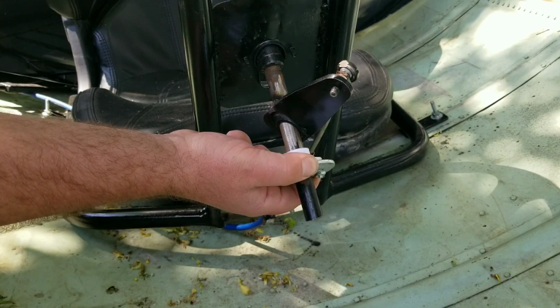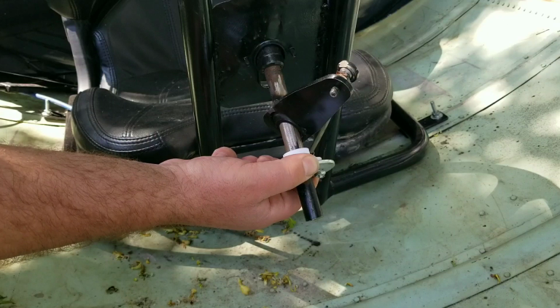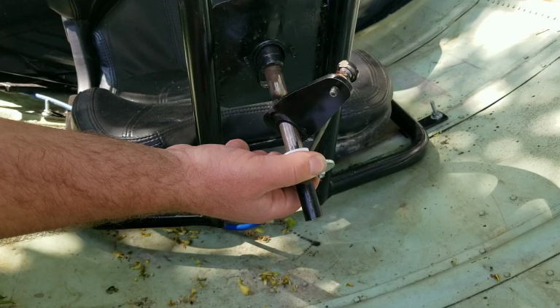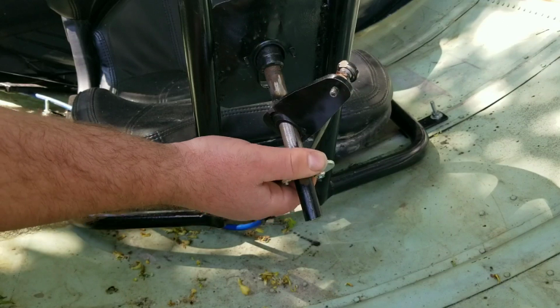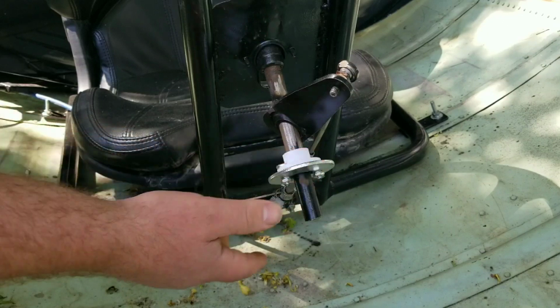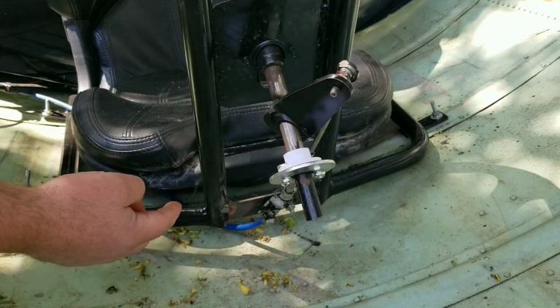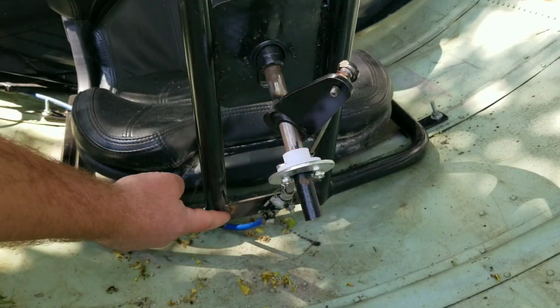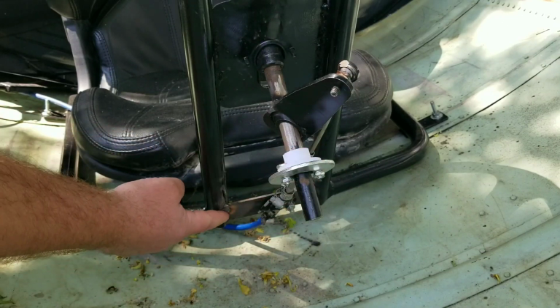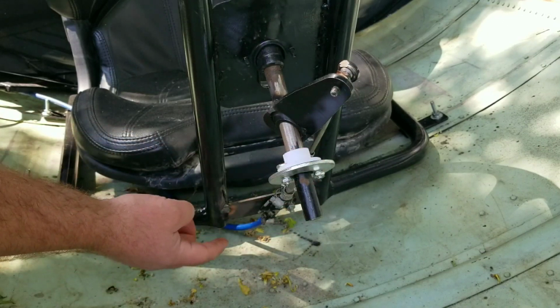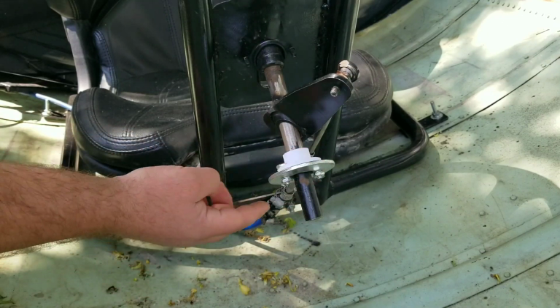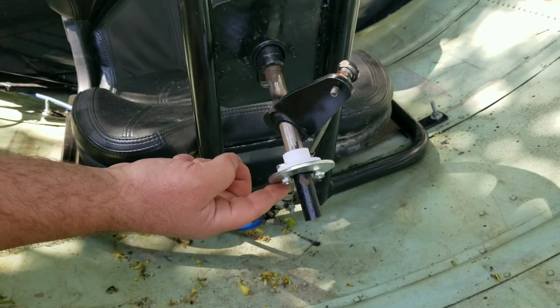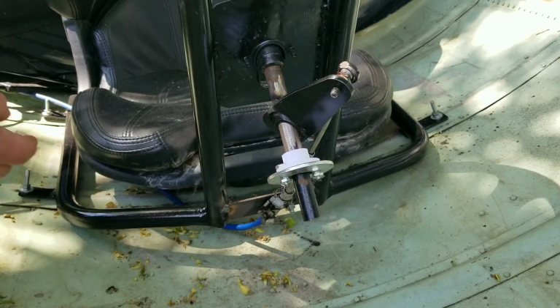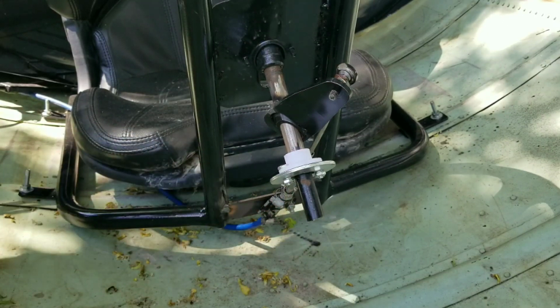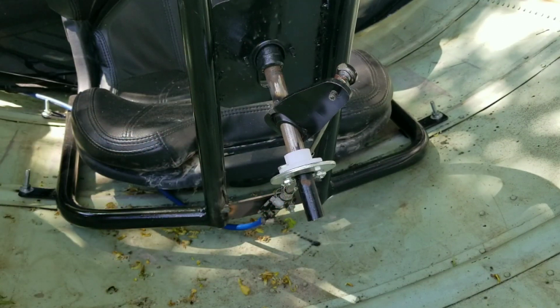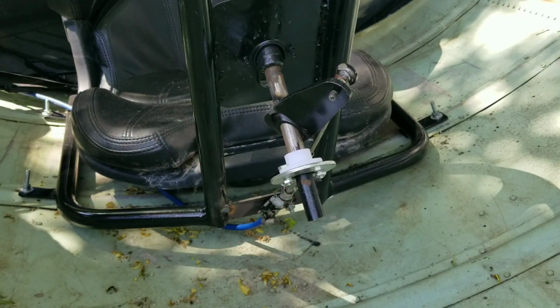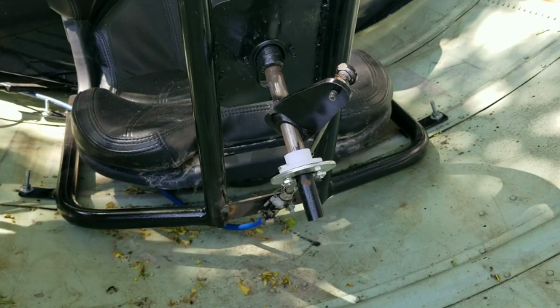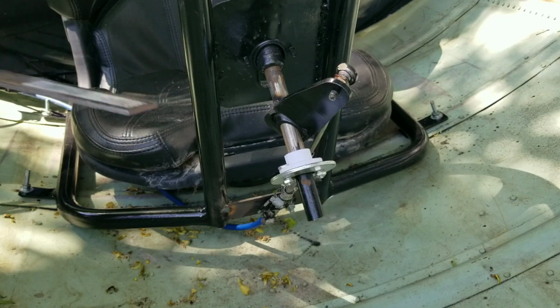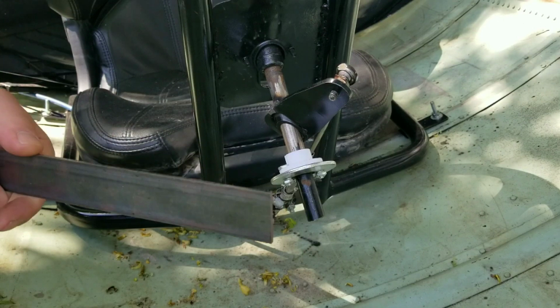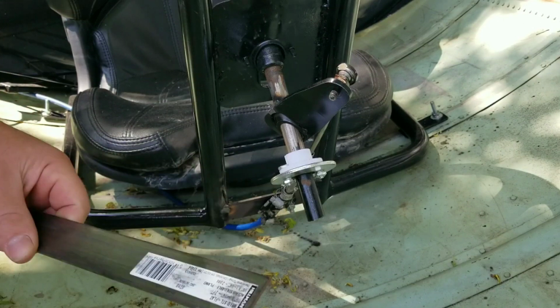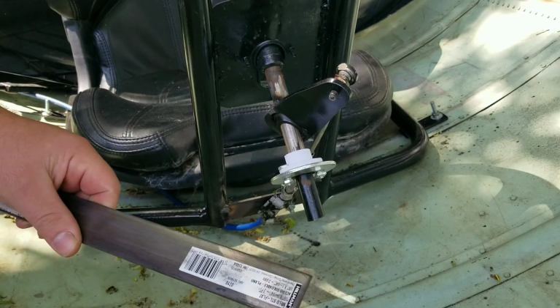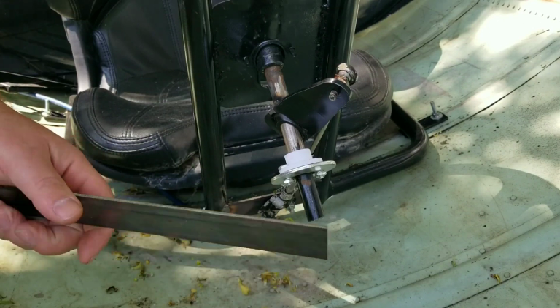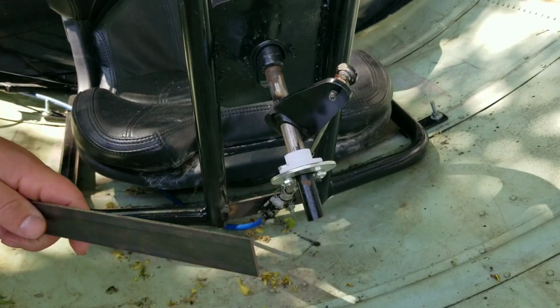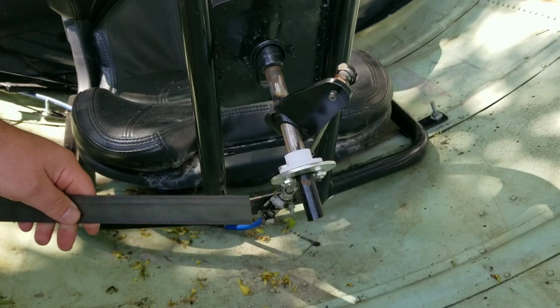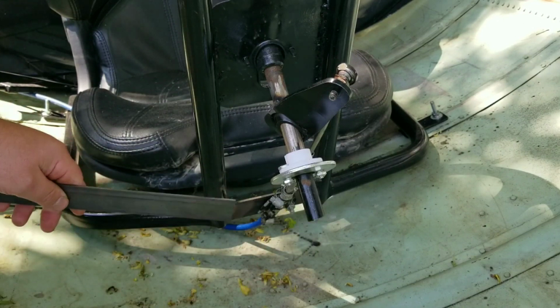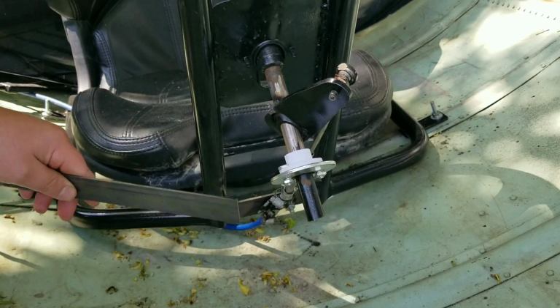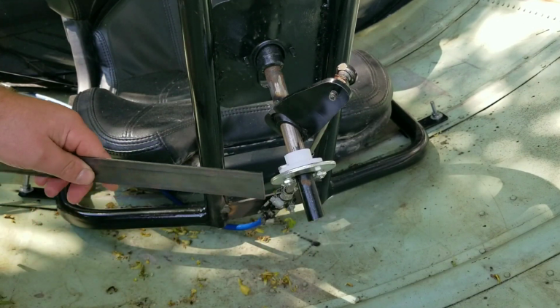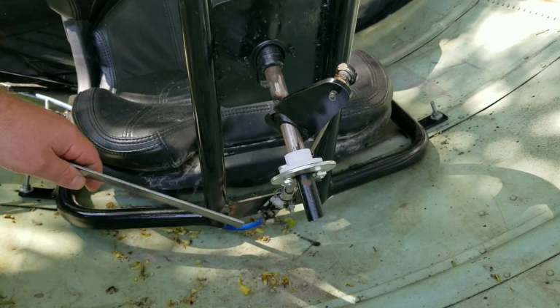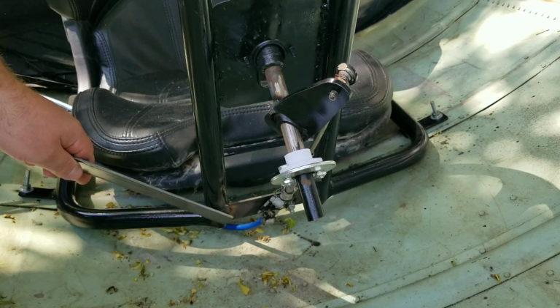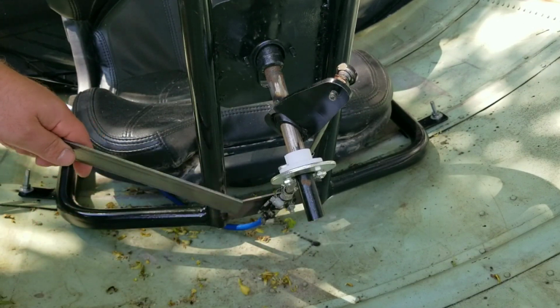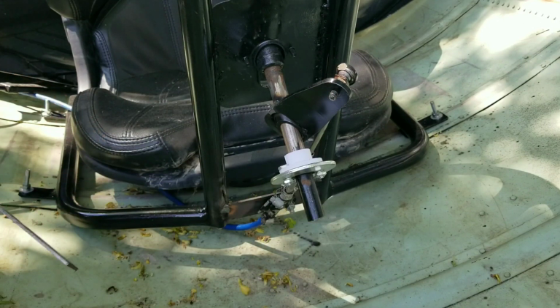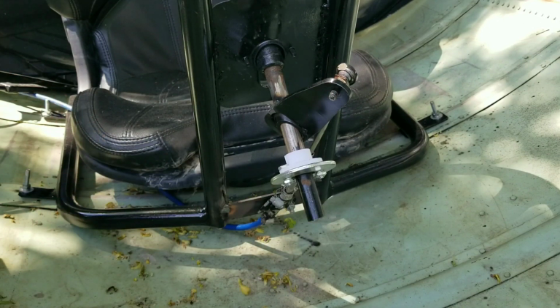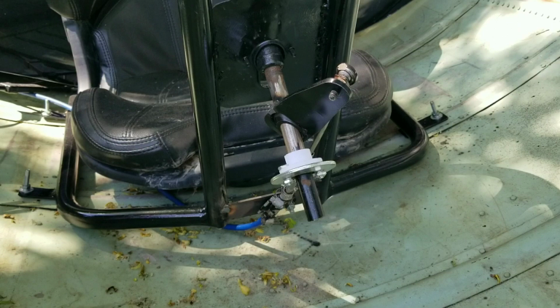There's a little bit of play but not terrible. Now I can weld our piece of steel from here to here, just using some flat stock. I'll figure out that measurement, grind it down, and get it to fit.